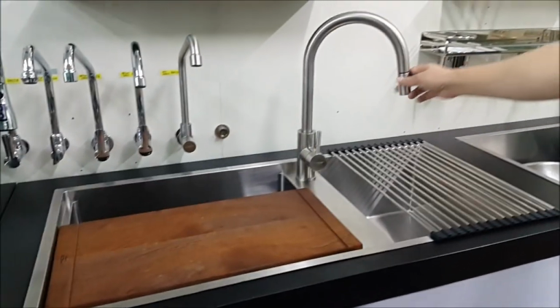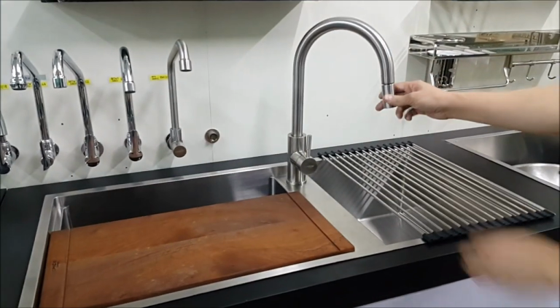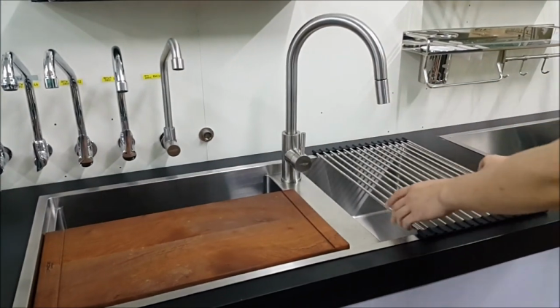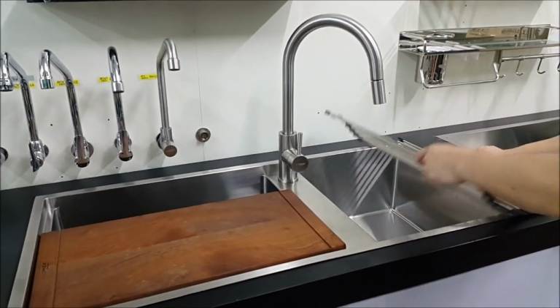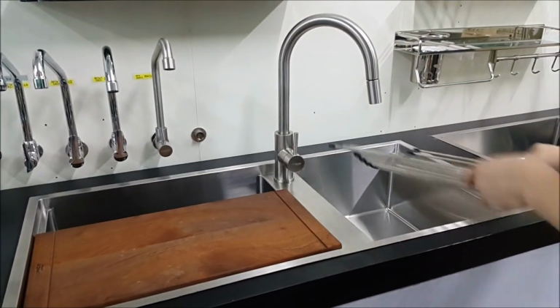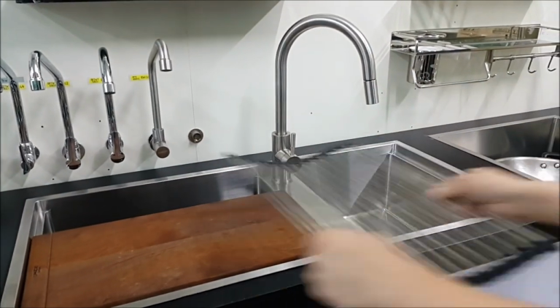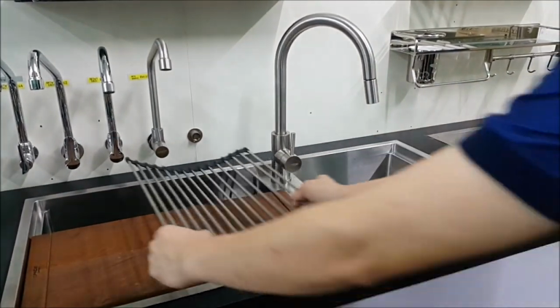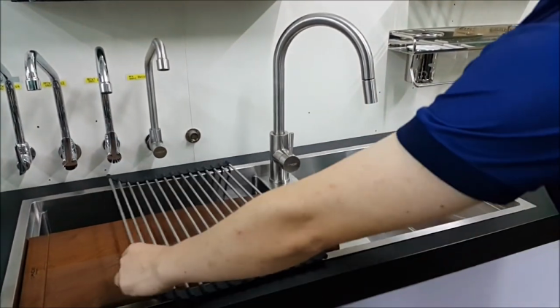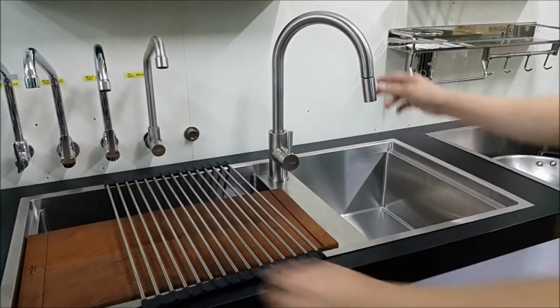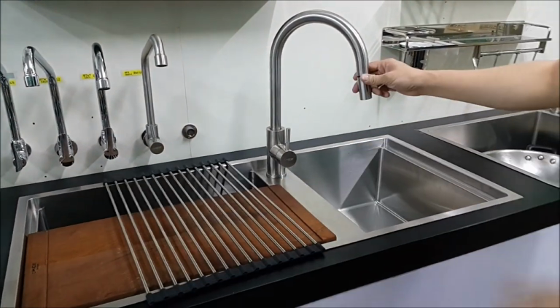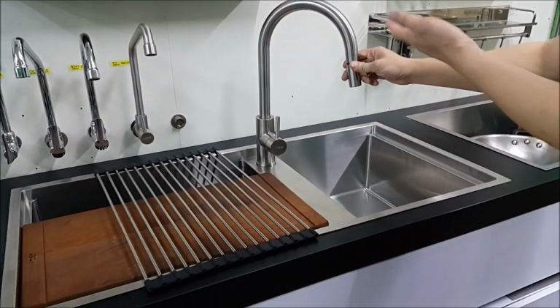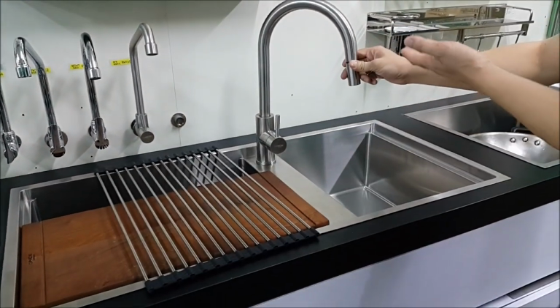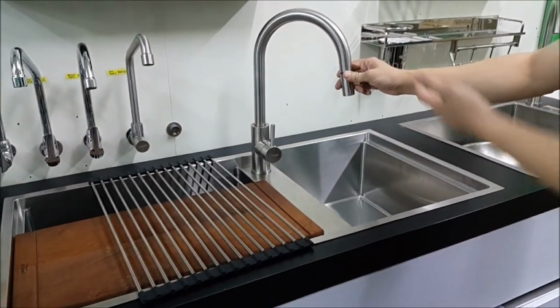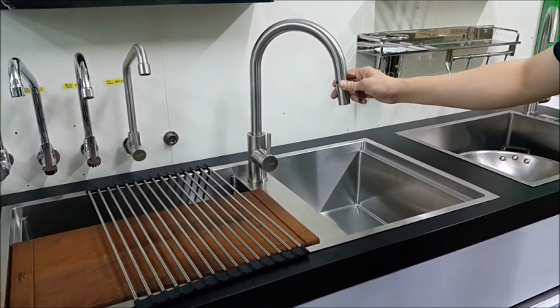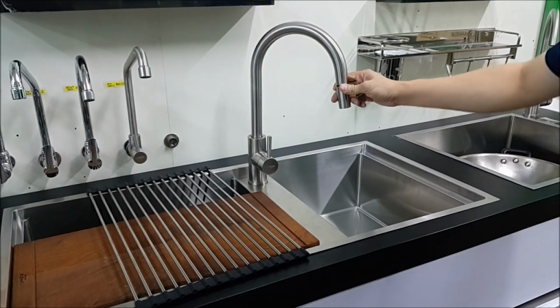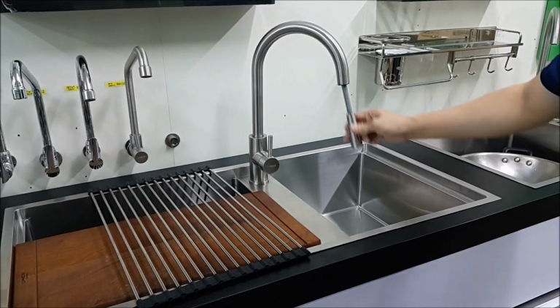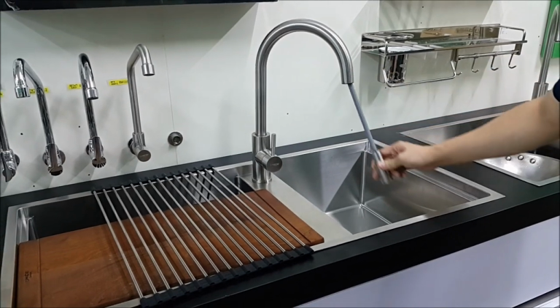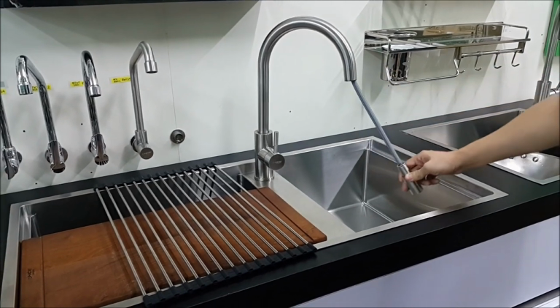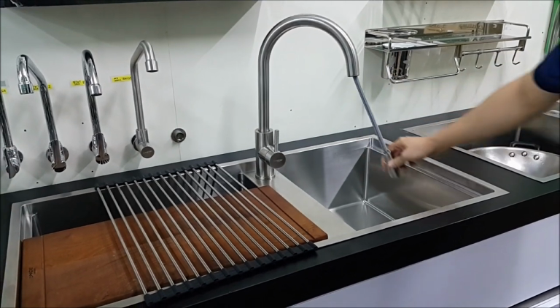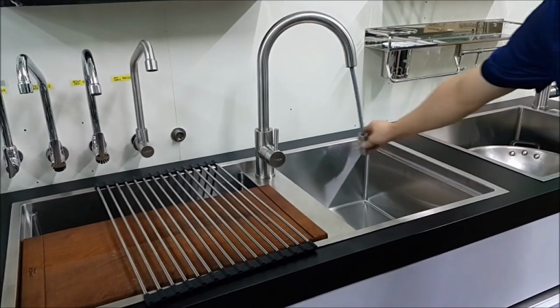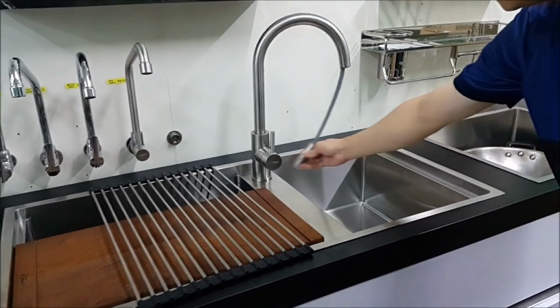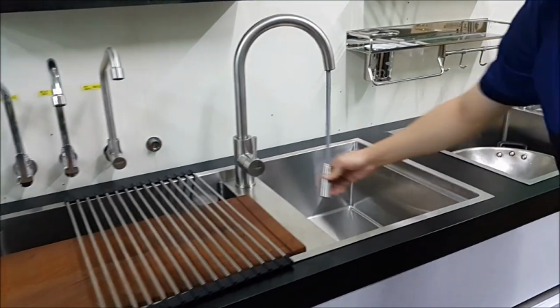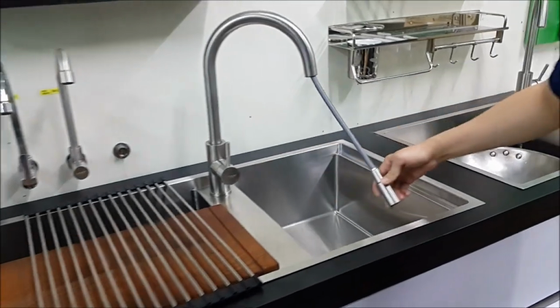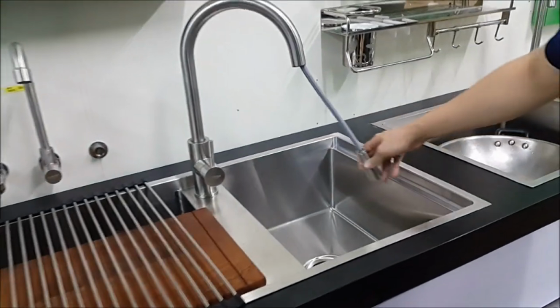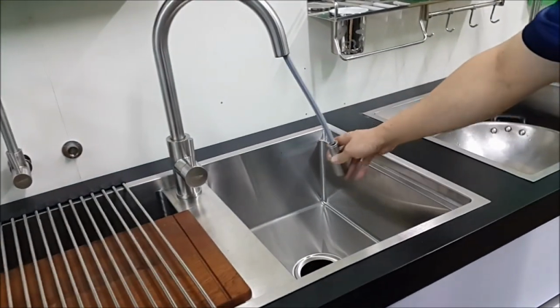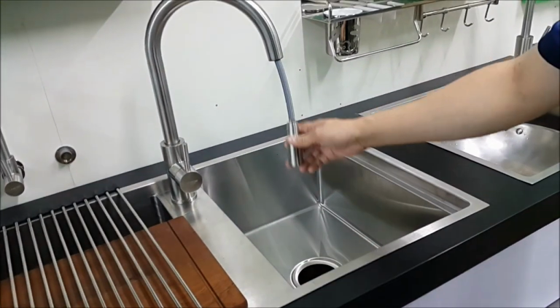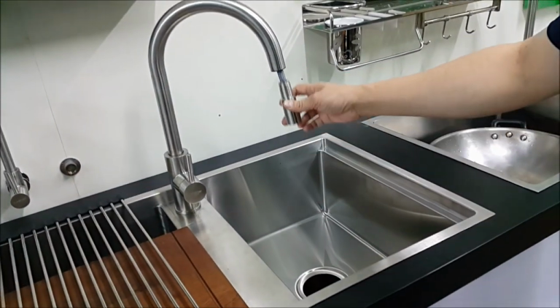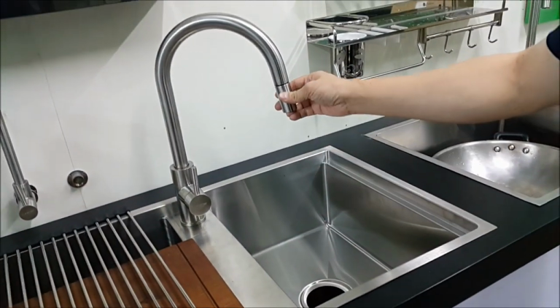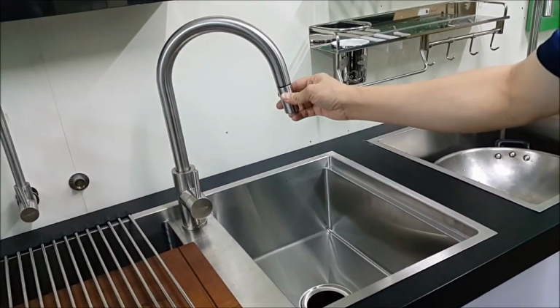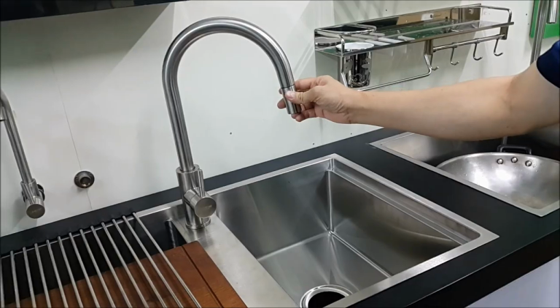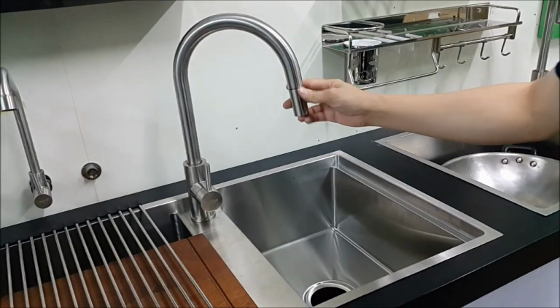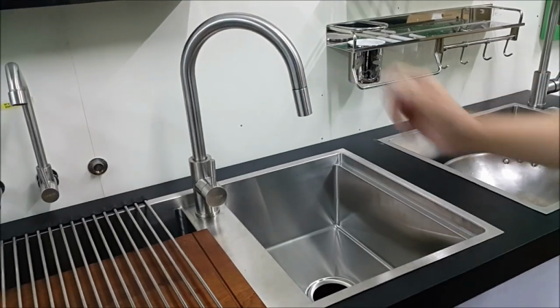Lastly, if you want to clean the sink, it comes with a pull-up tab so you can easily clean all around the sink, and it will retract back nicely.